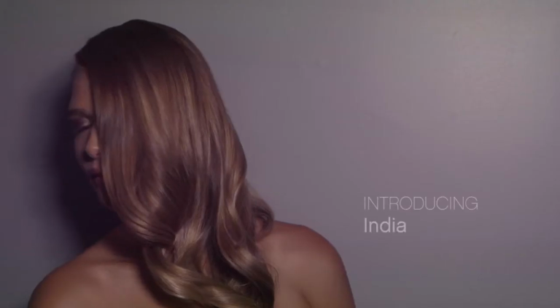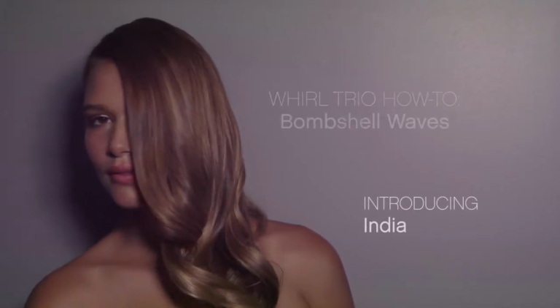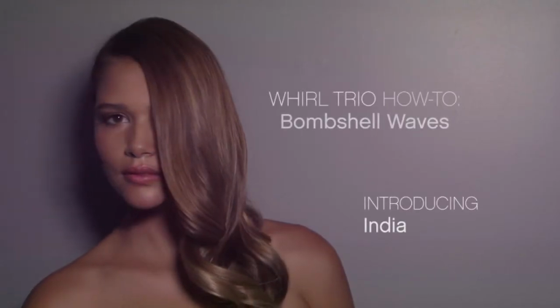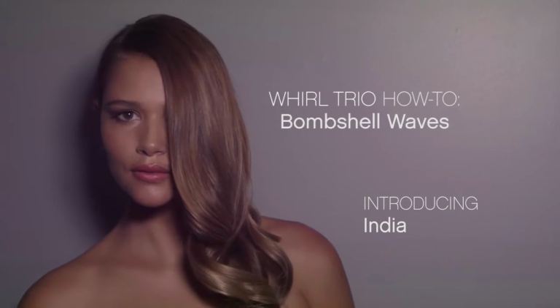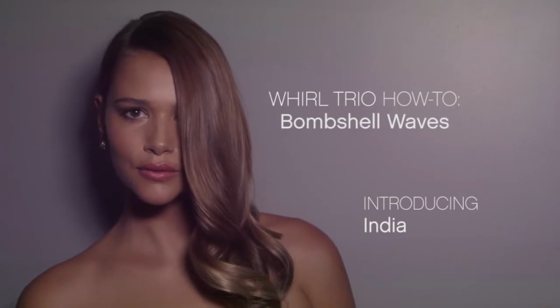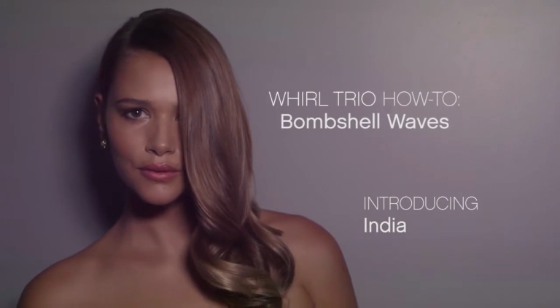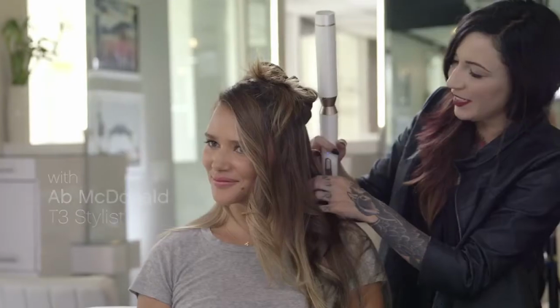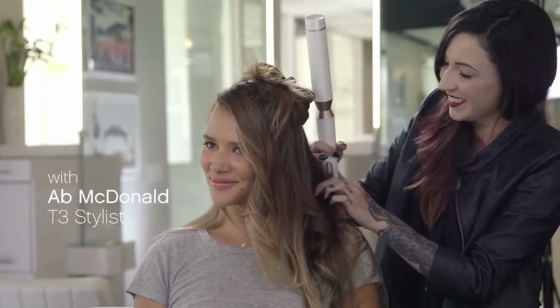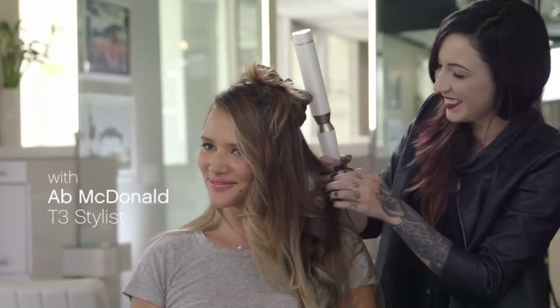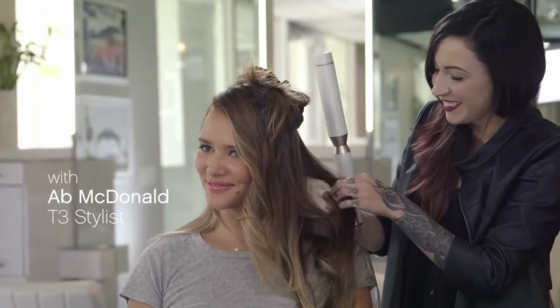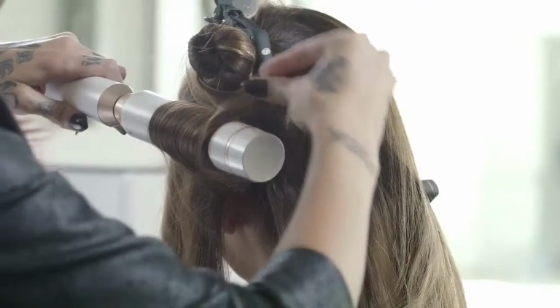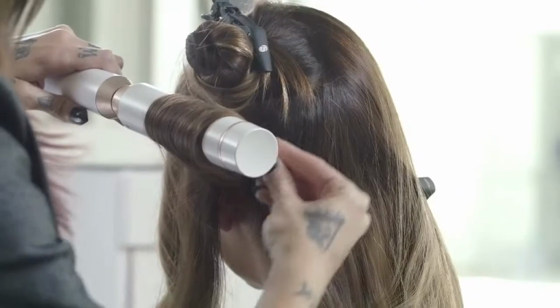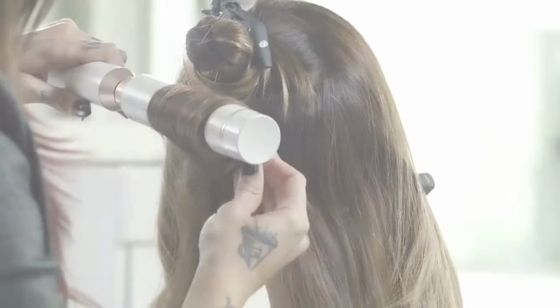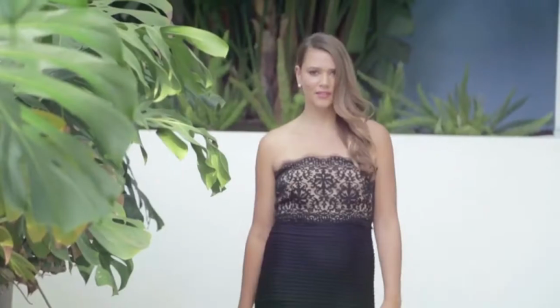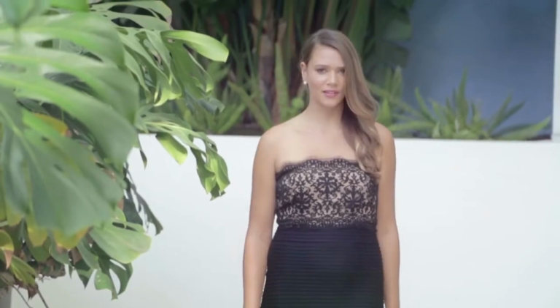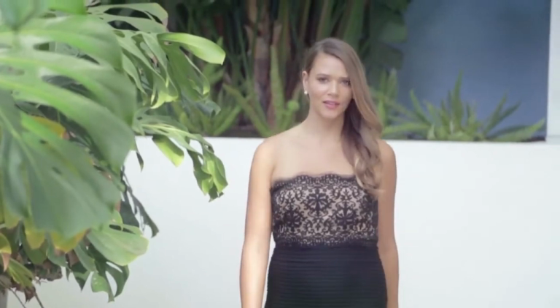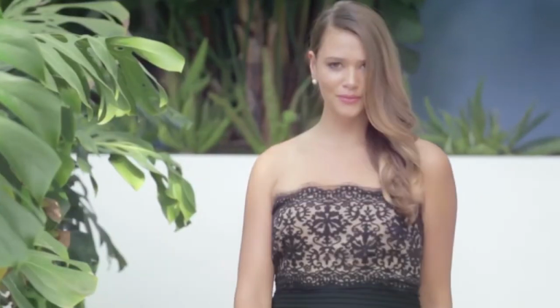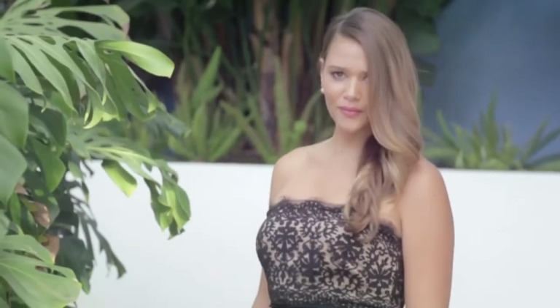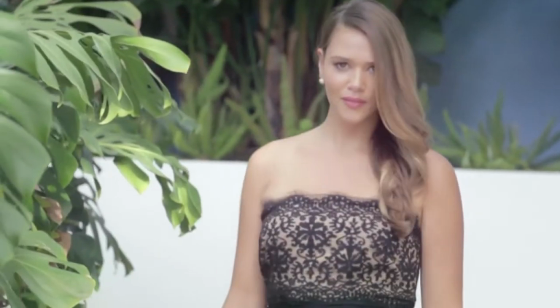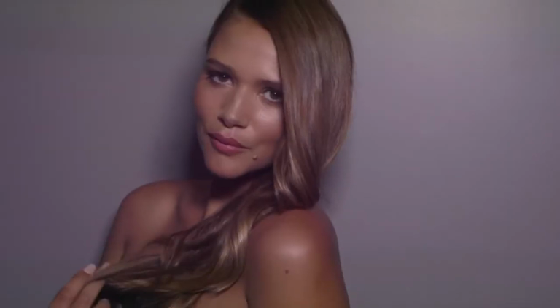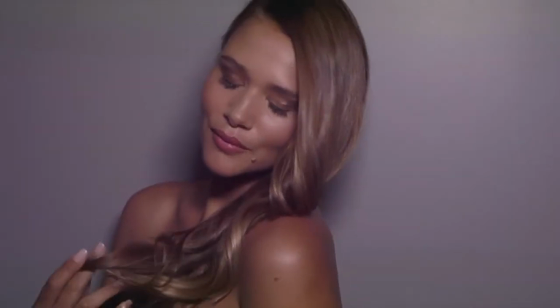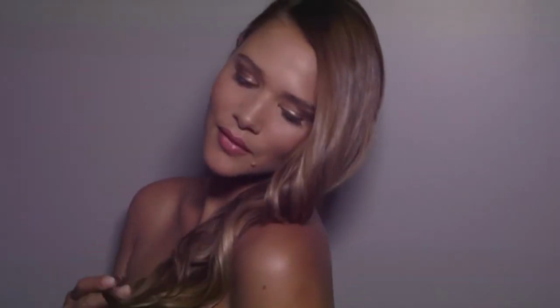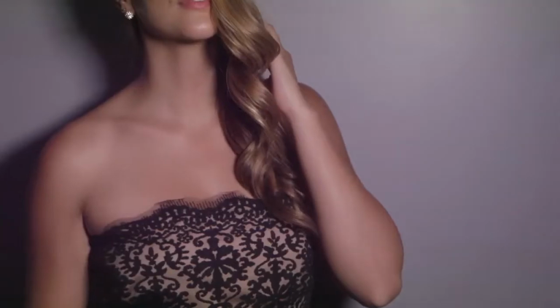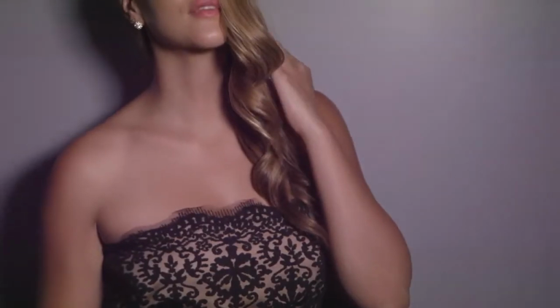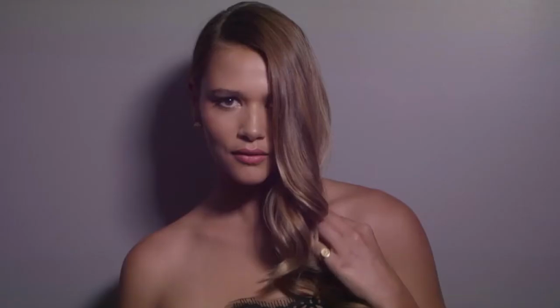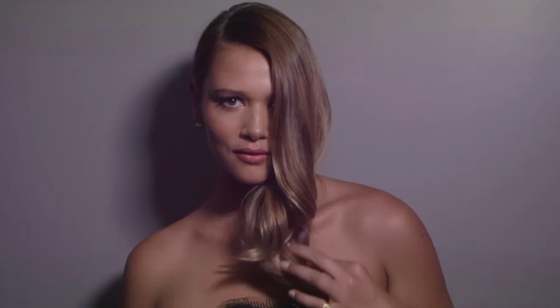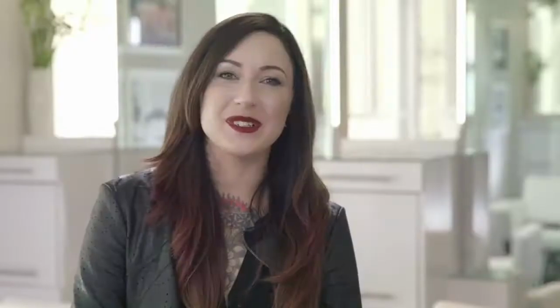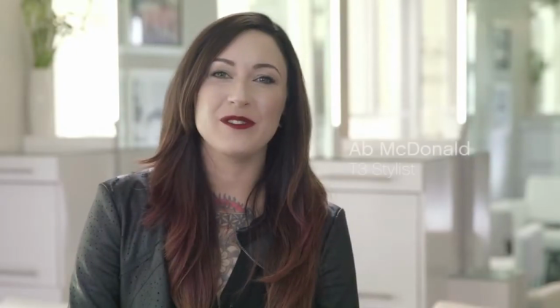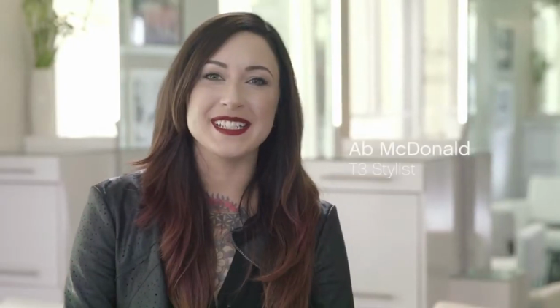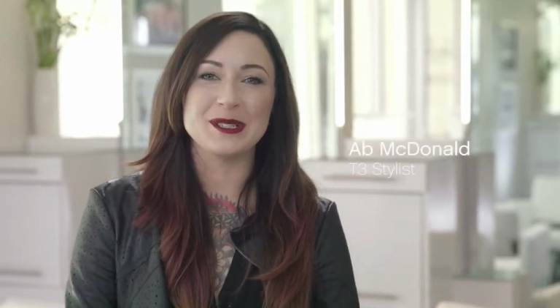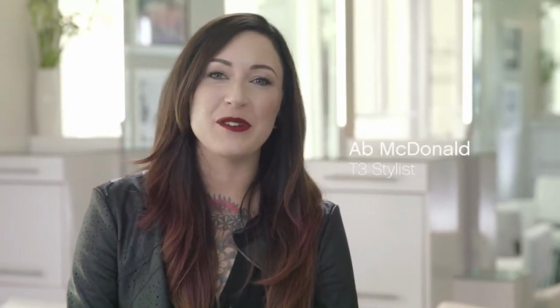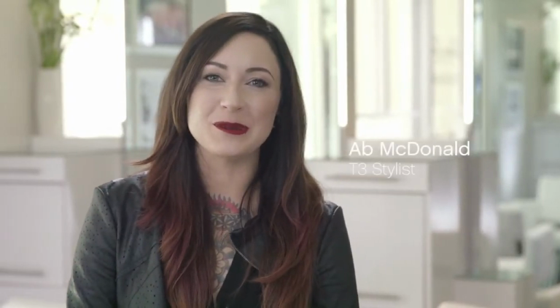I'm an actress, but I also work a day job, so I often have to run out to a premiere with little time to style my hair. I love this look because it looks stunning on the red carpet, but I can also wear it with jeans and a t-shirt. This look is so versatile and so fast and easy to do if you have the right tools.